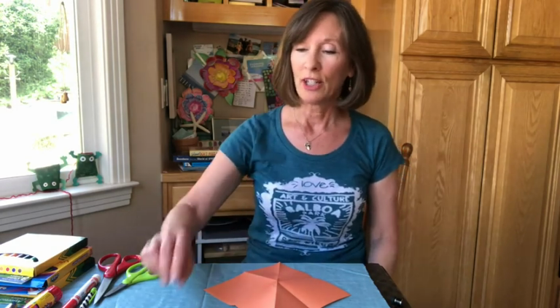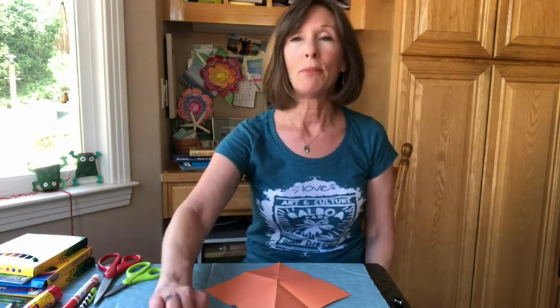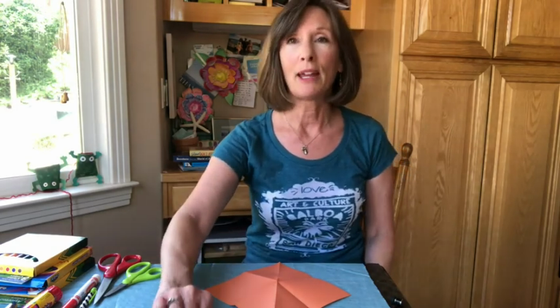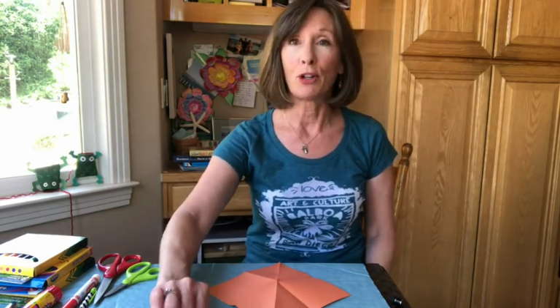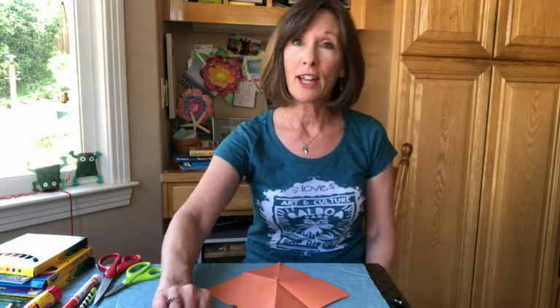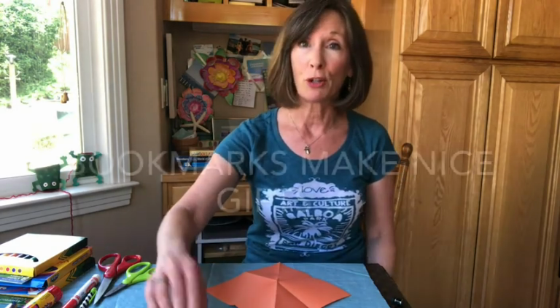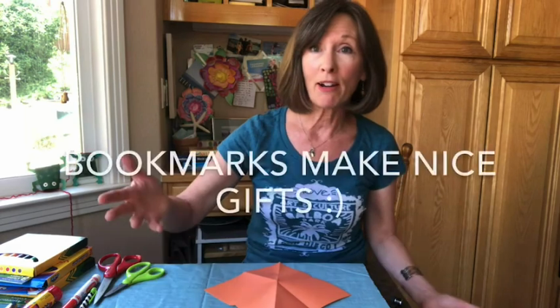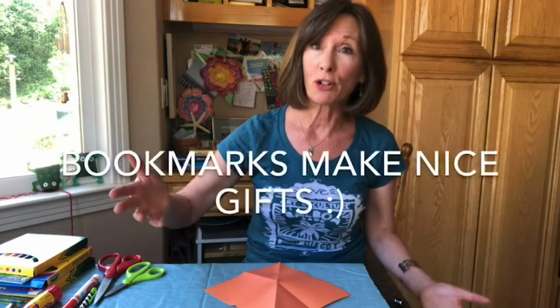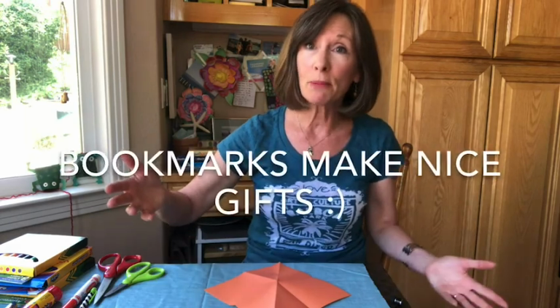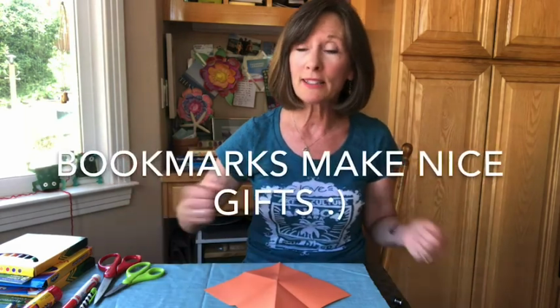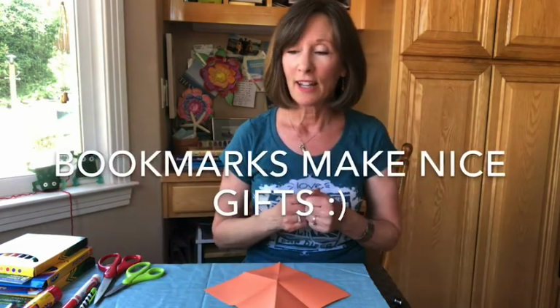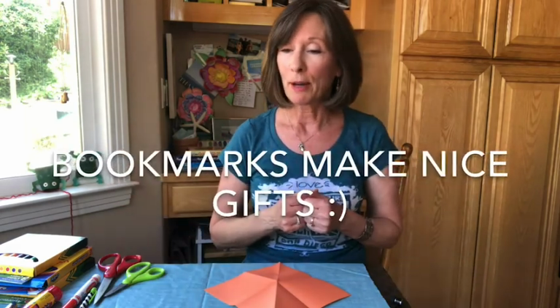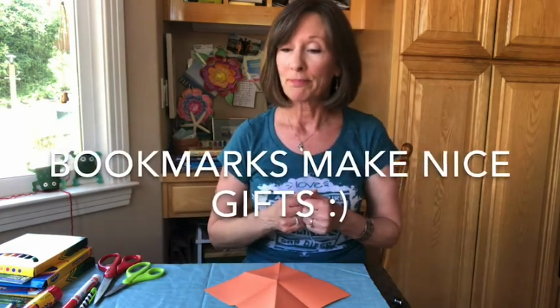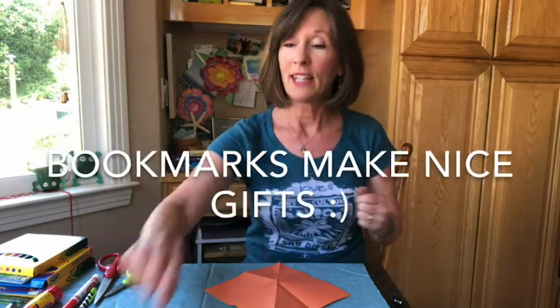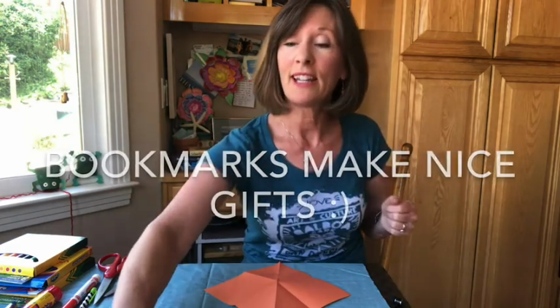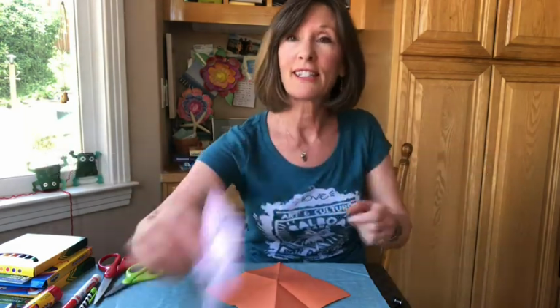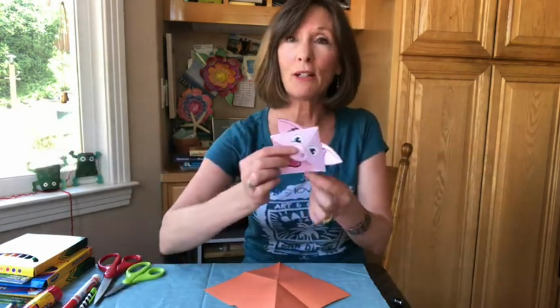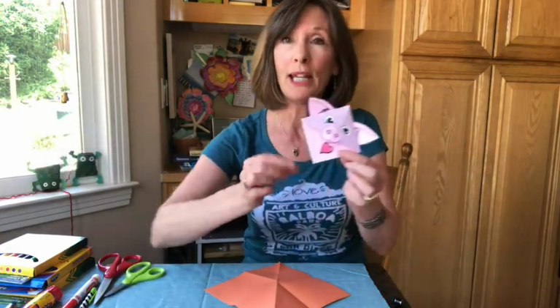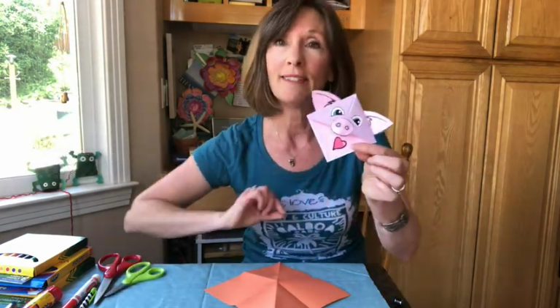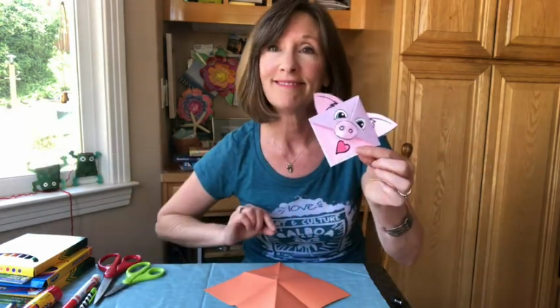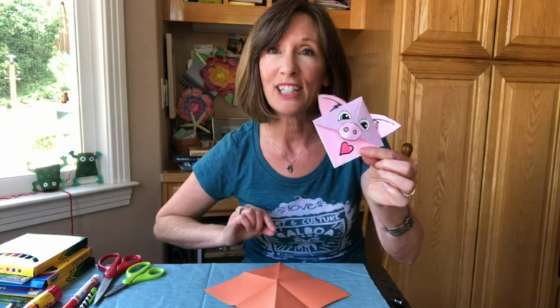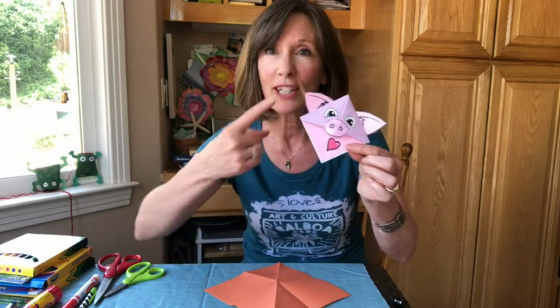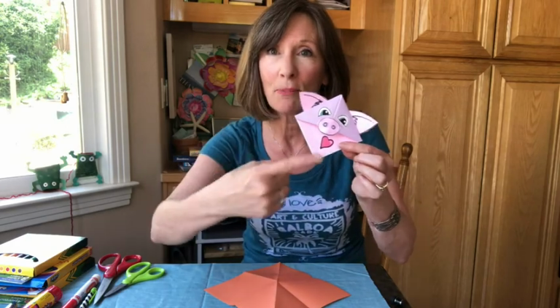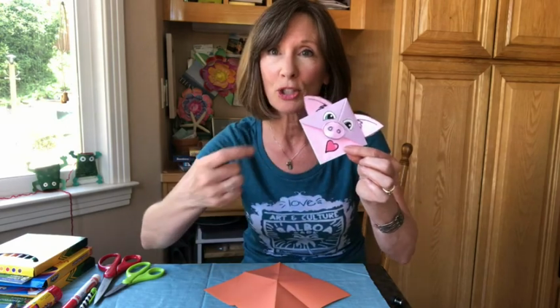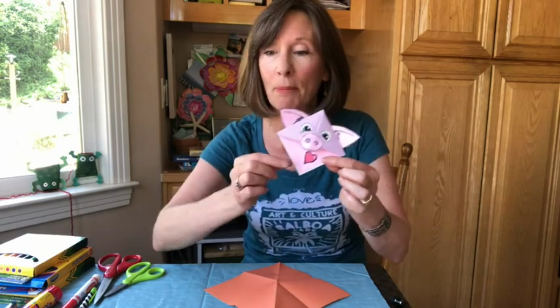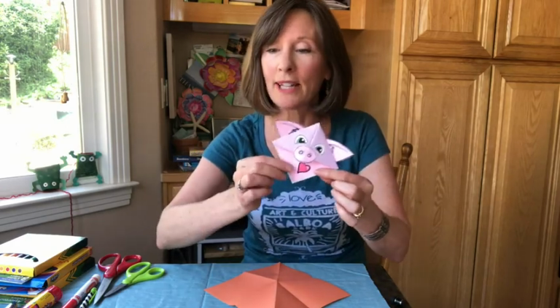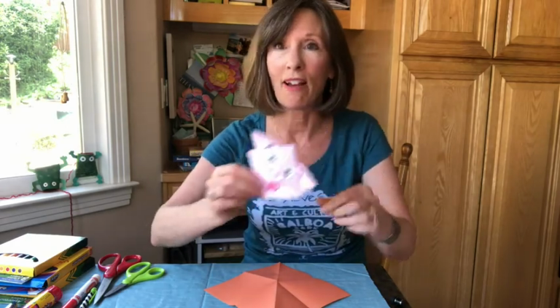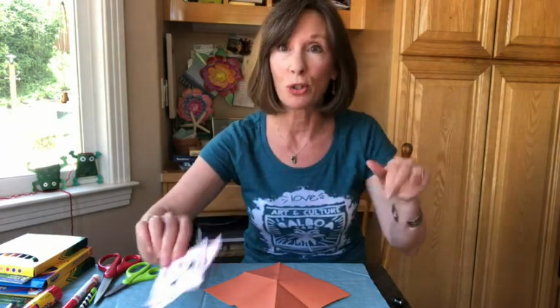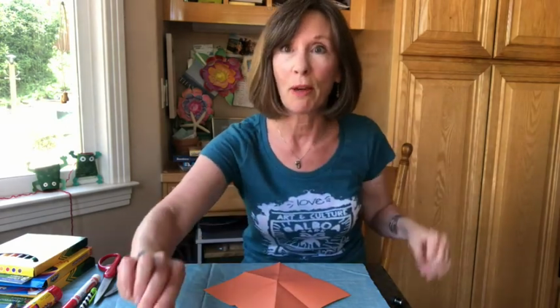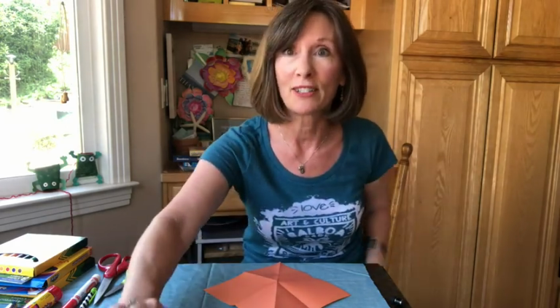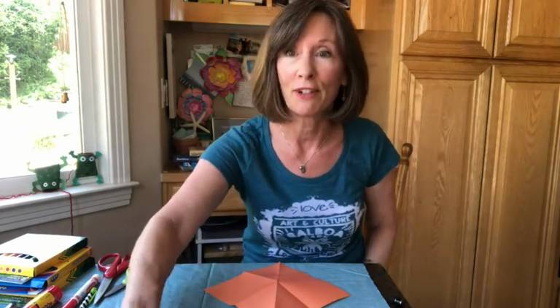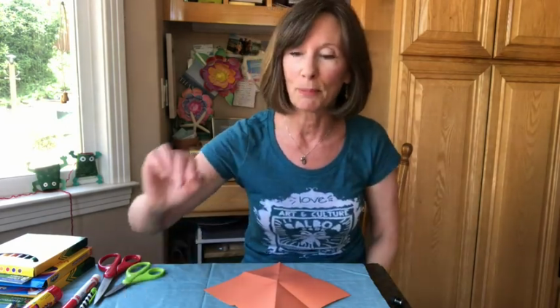You can make them for your friends, for your parents, for your siblings — things like this cute little piggy. These are the types of projects we're gonna make today. I'll show you some others in a little bit.